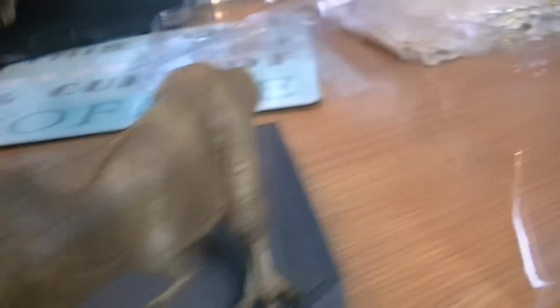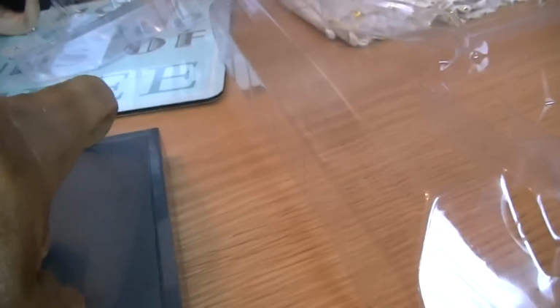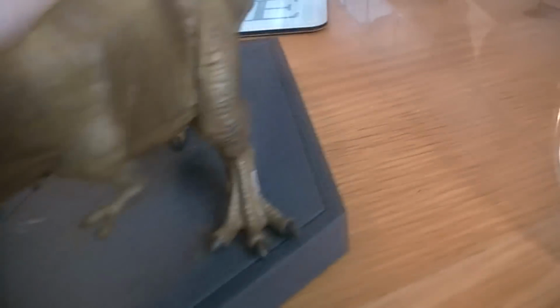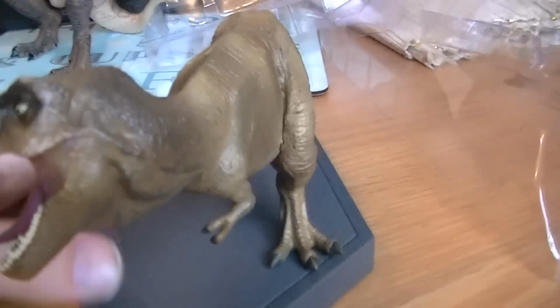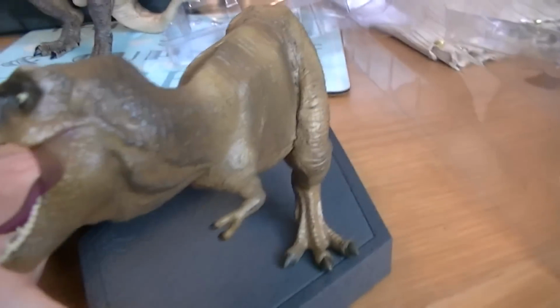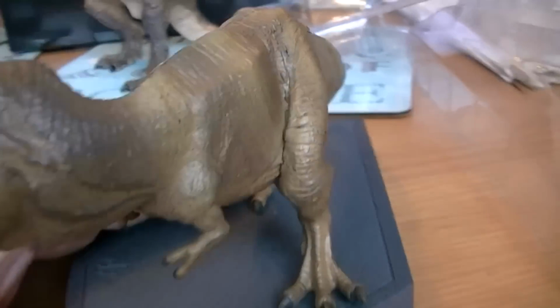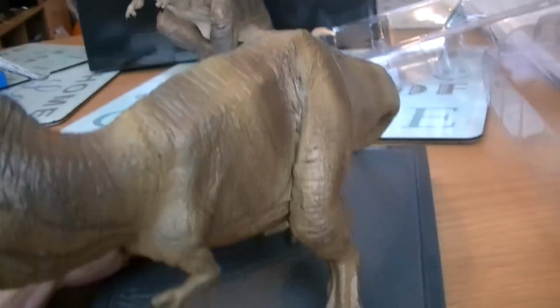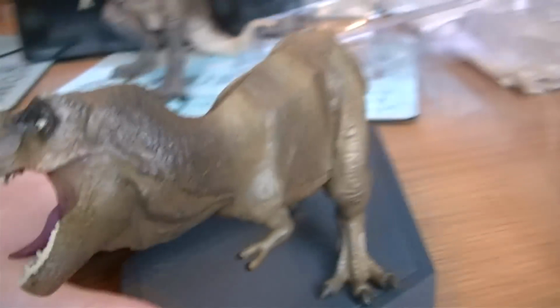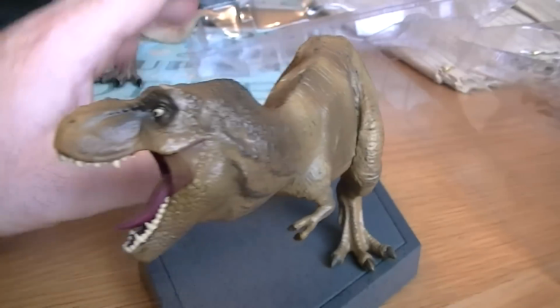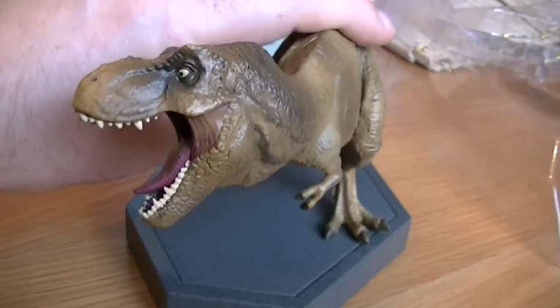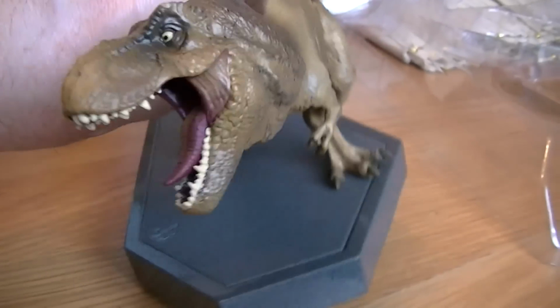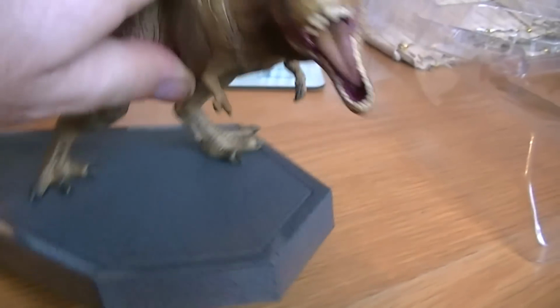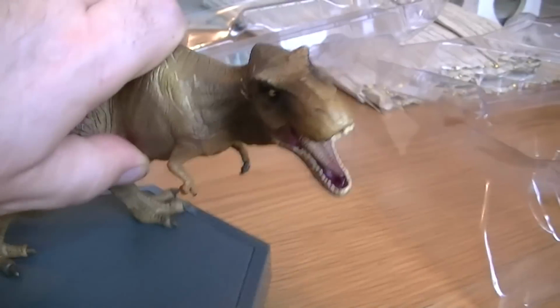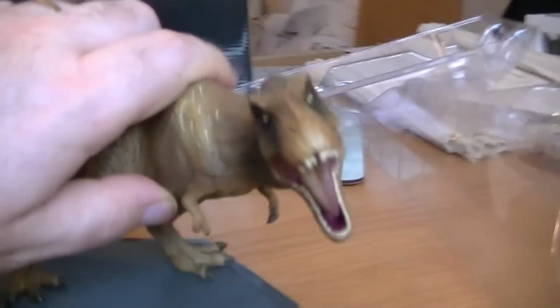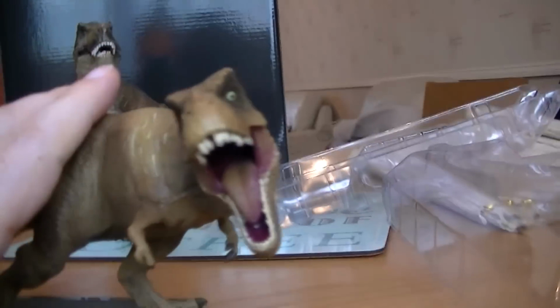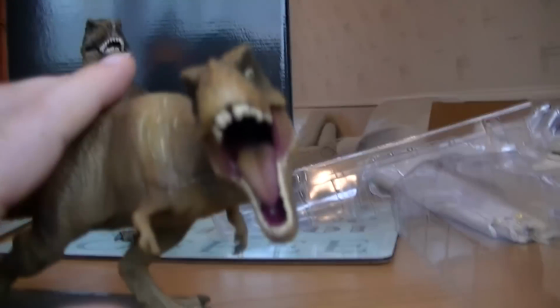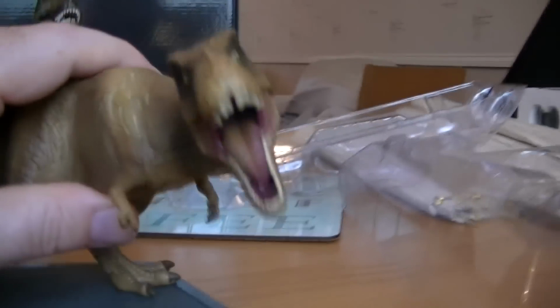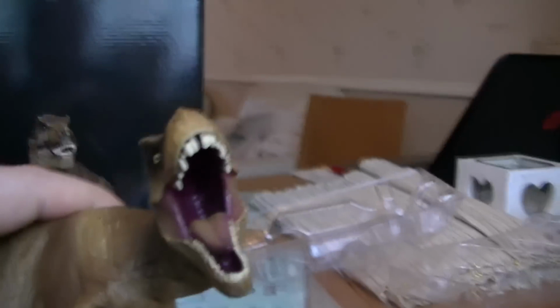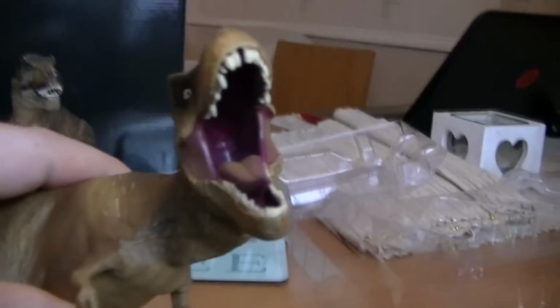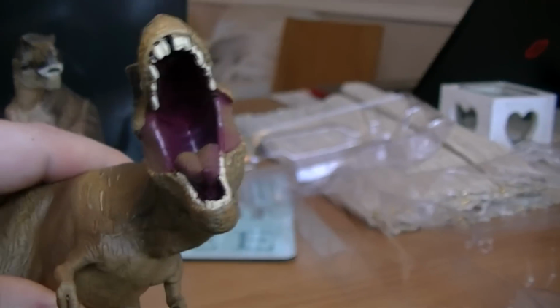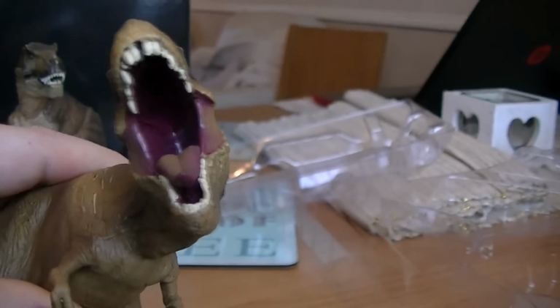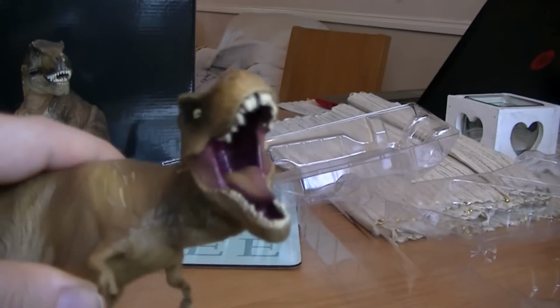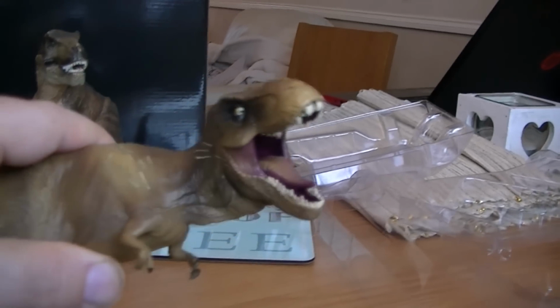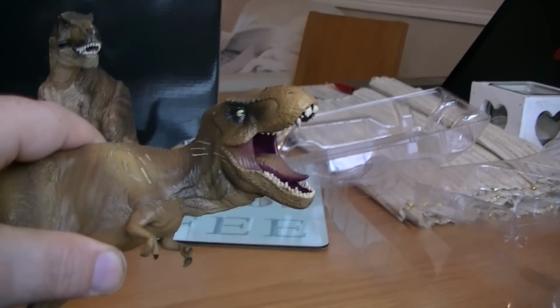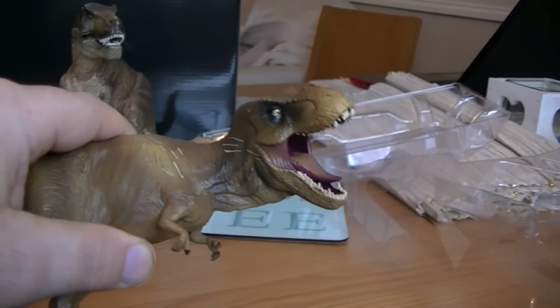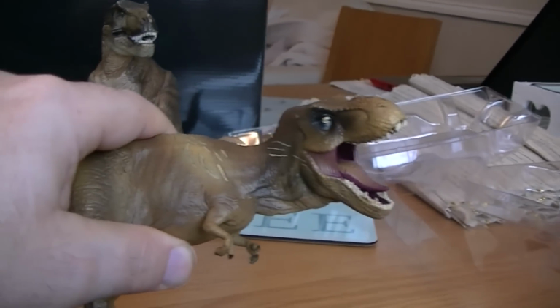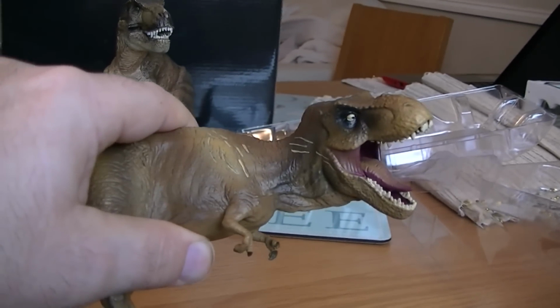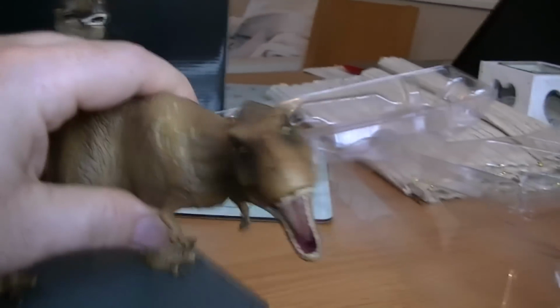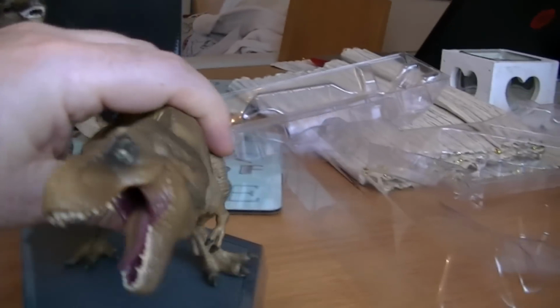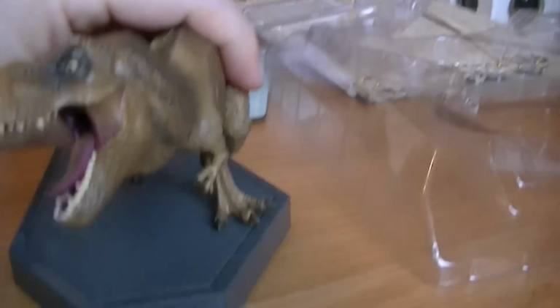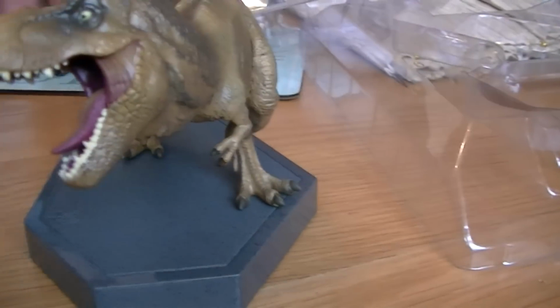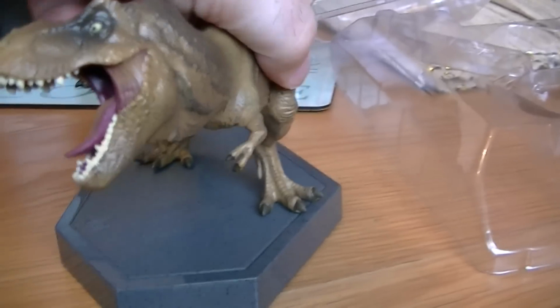Very nicely designed, they look very good — very close to how they look in the film. I think they've done a good job on these, and it comes with a nice stand.